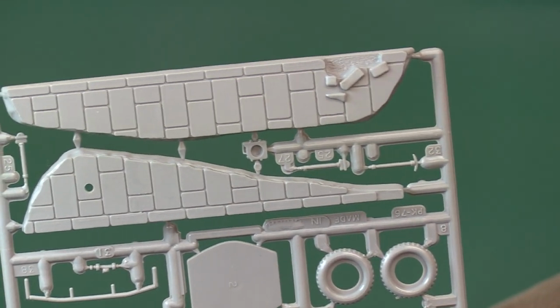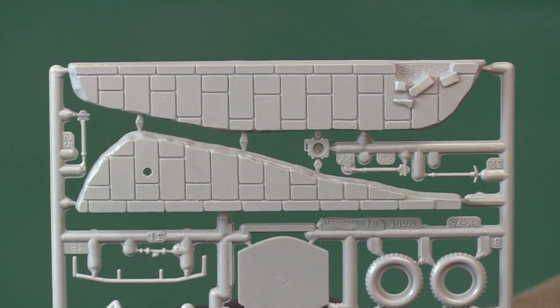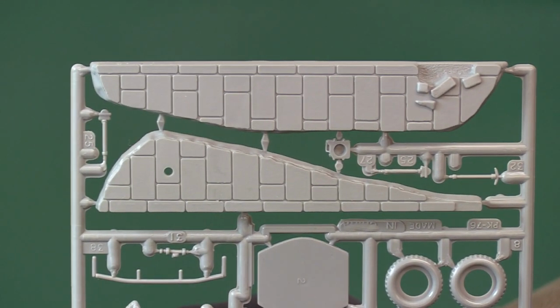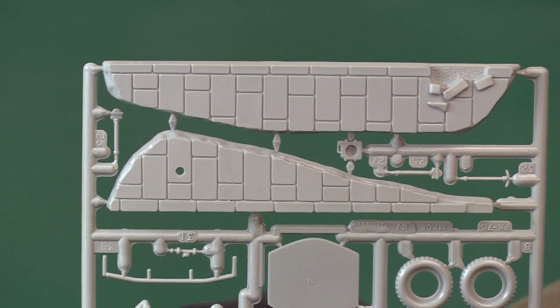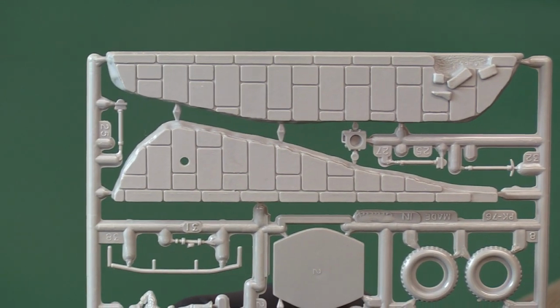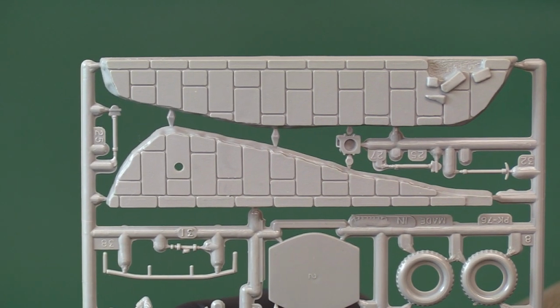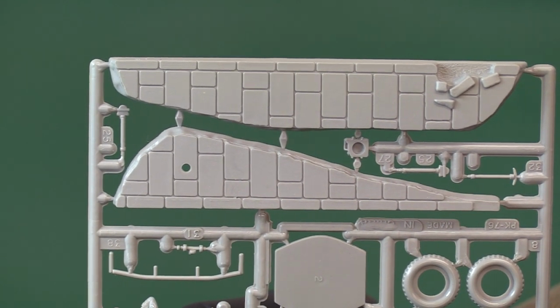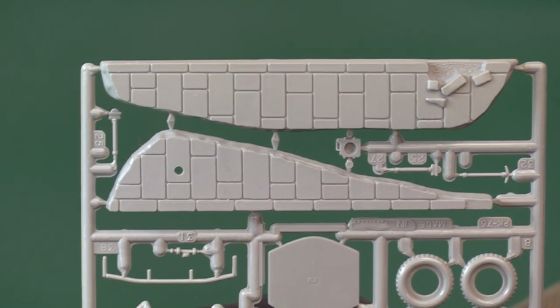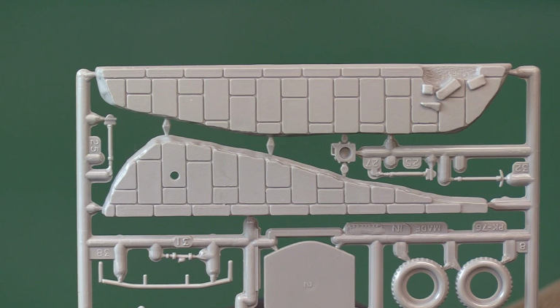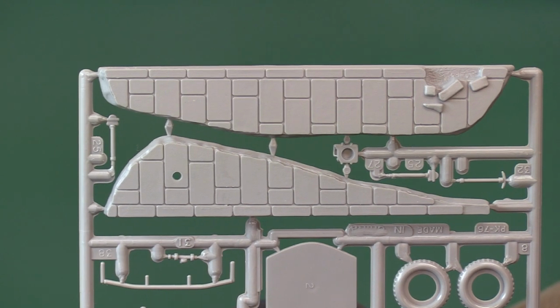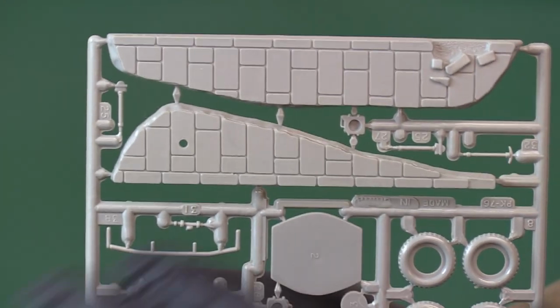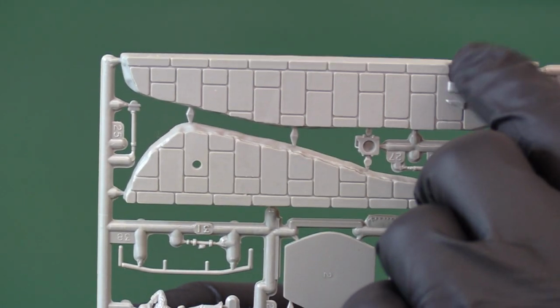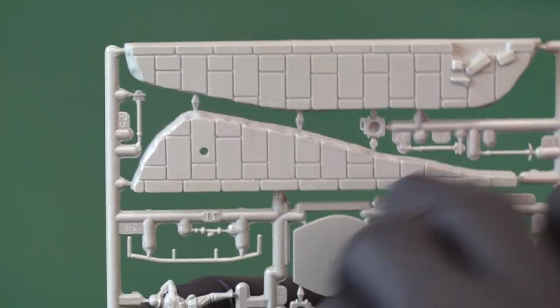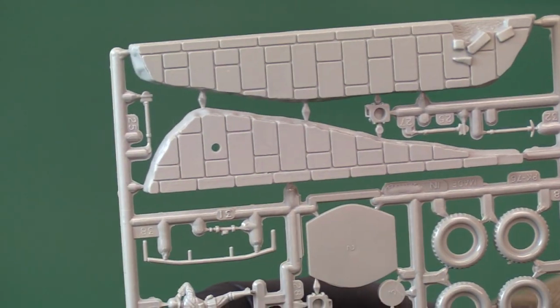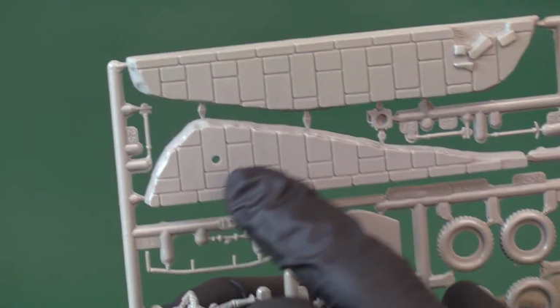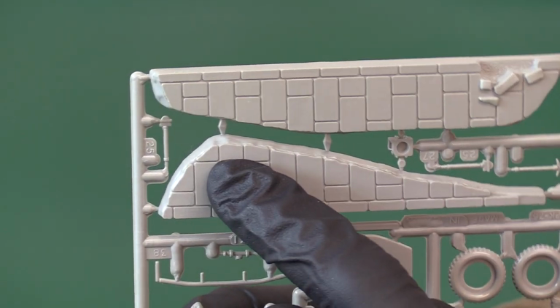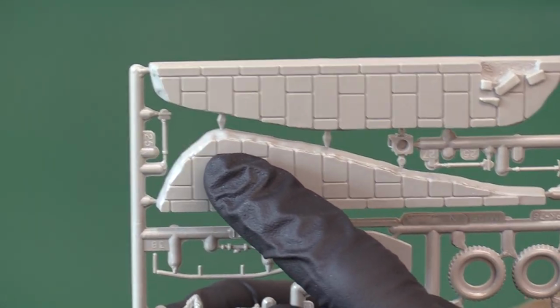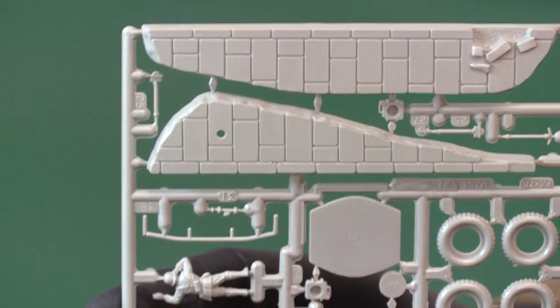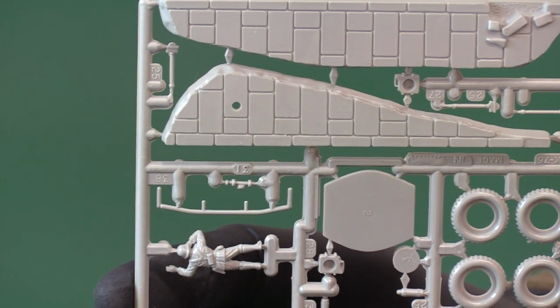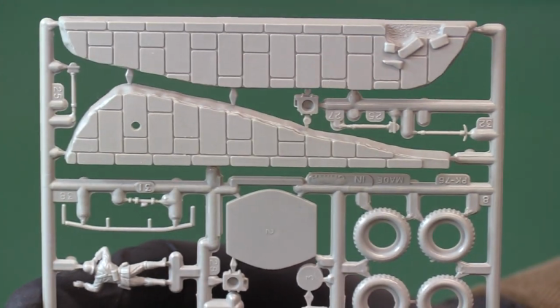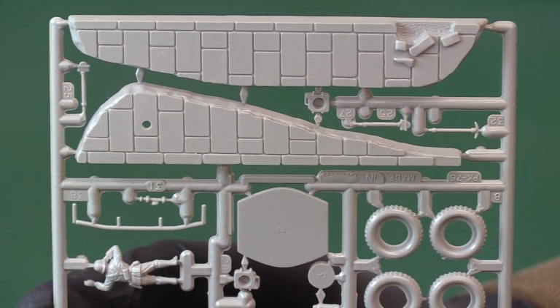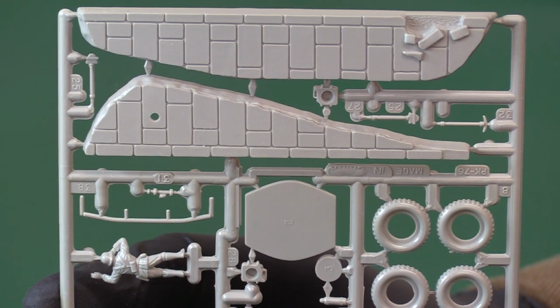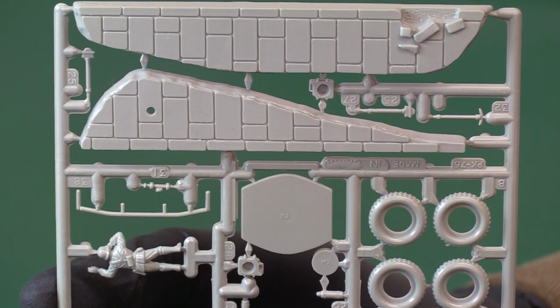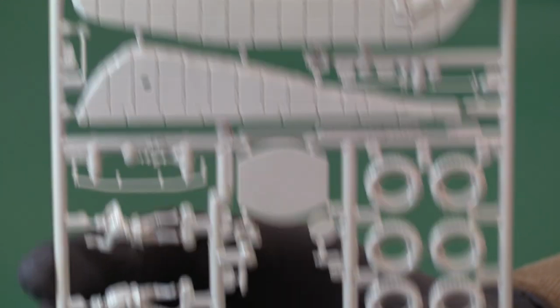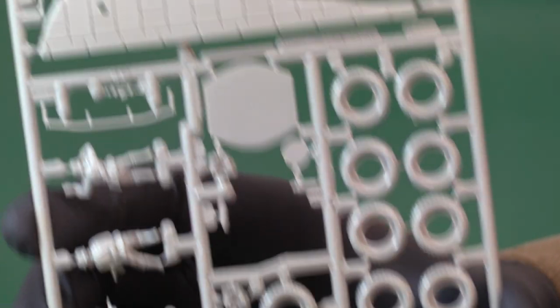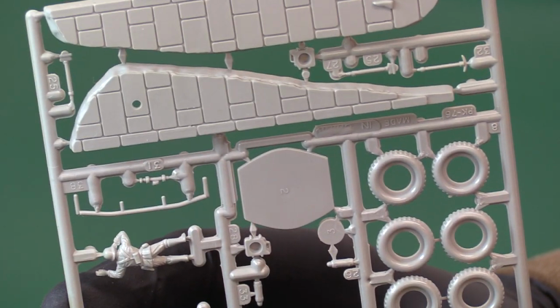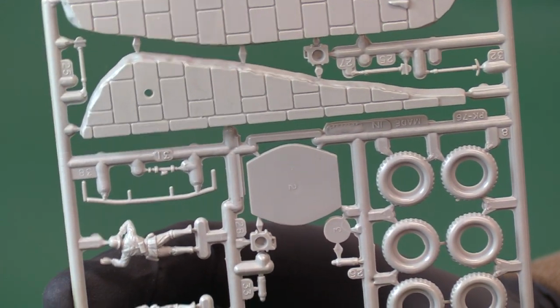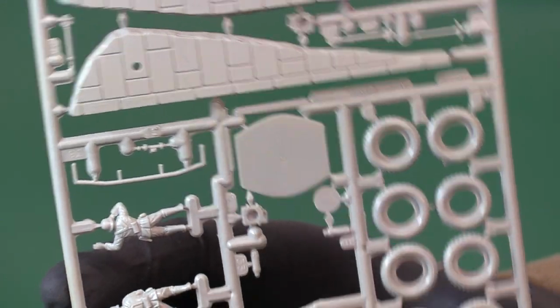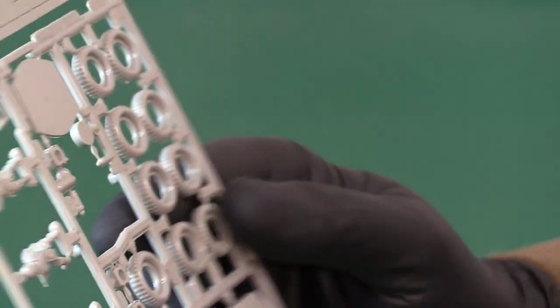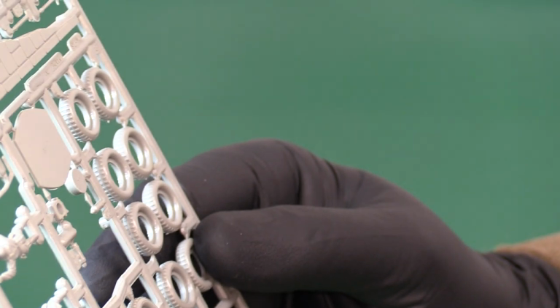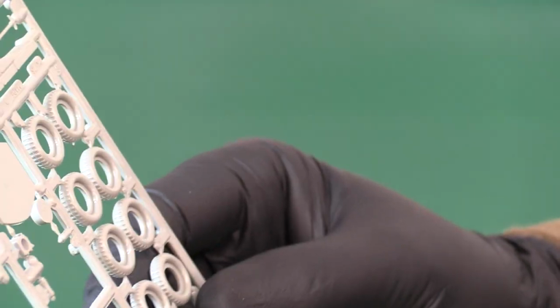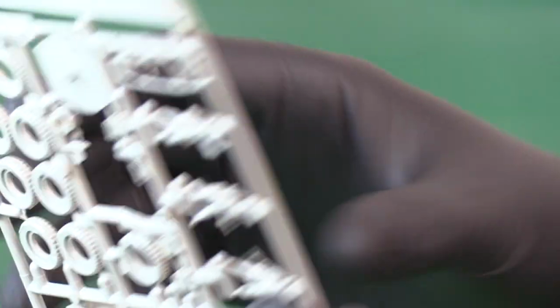Here's the actual pavement at the side — beautifully done, with some bricks missing. This little hole is where the lamp stand goes, with the bend in it. Get this weathered up with a wash and it's going to look really good — it's going to build into a really nice little scale diorama.